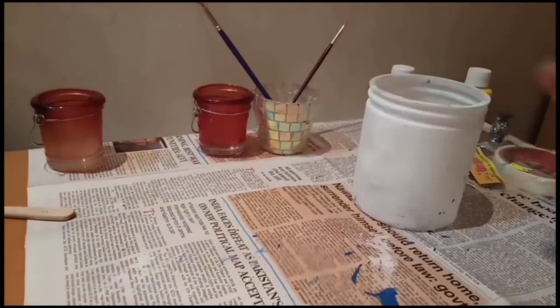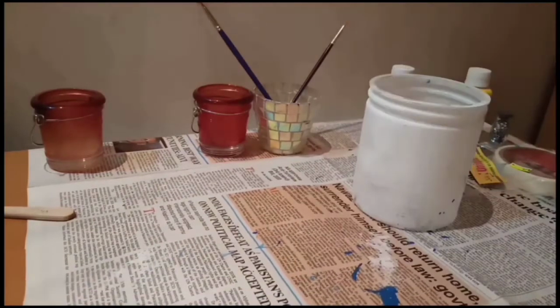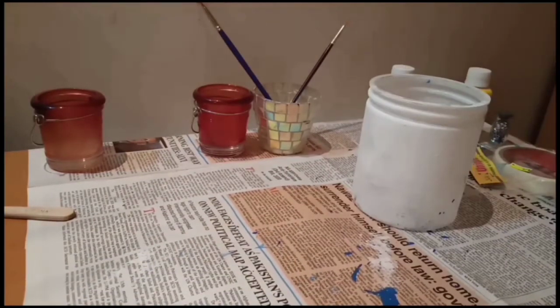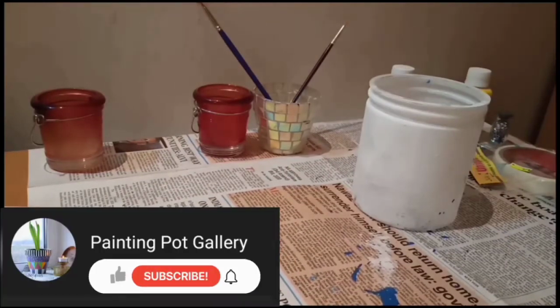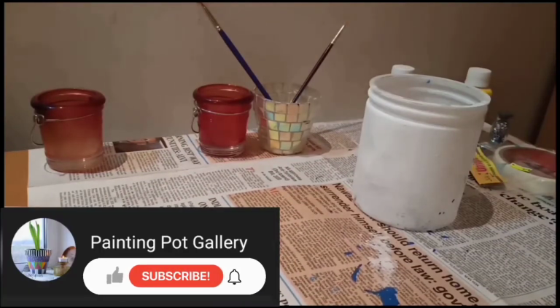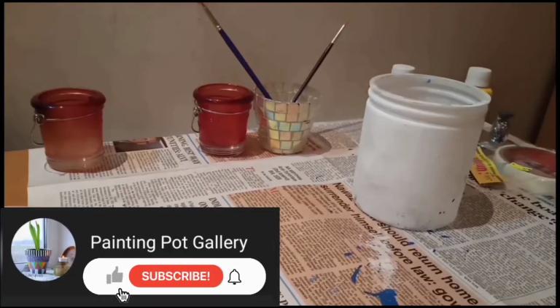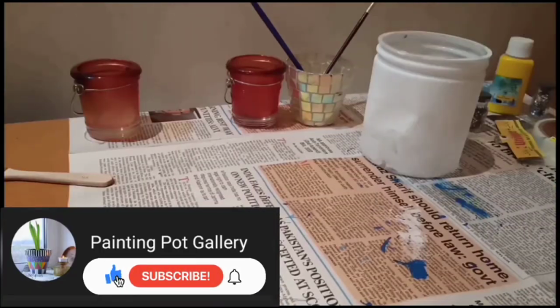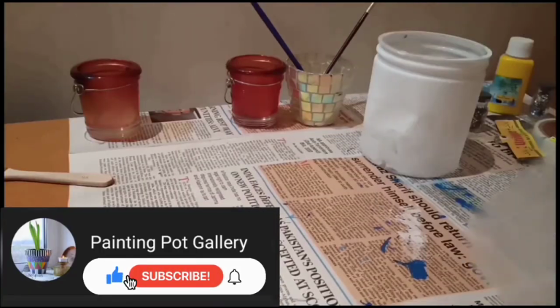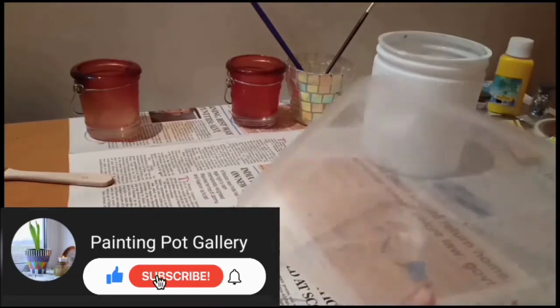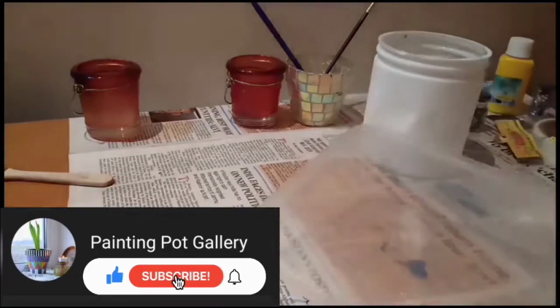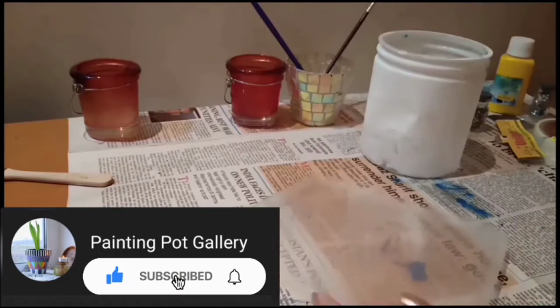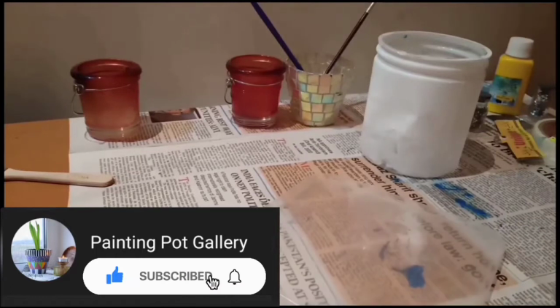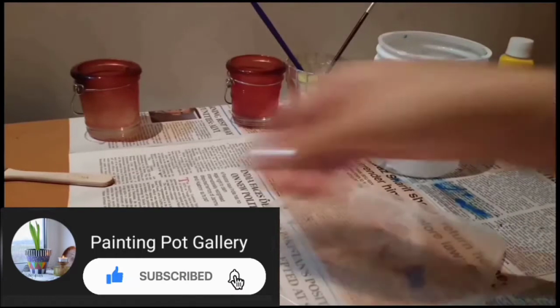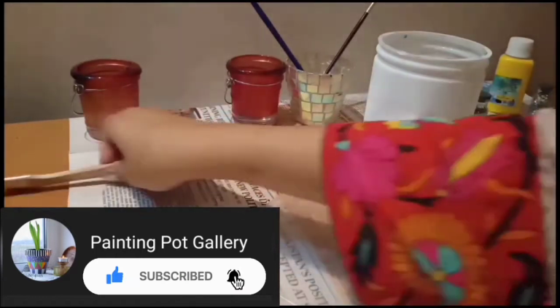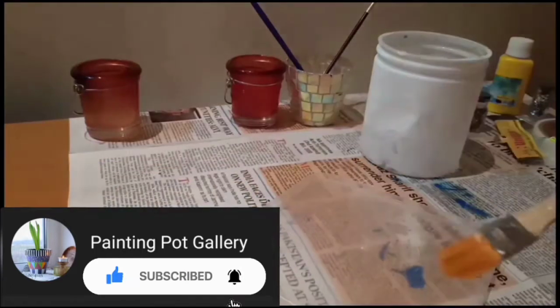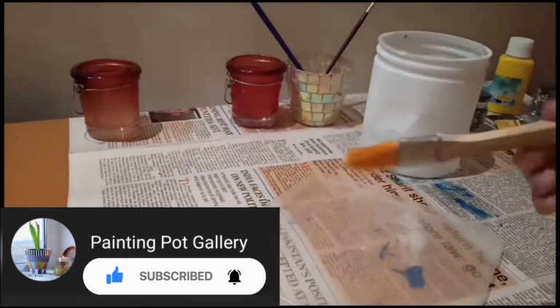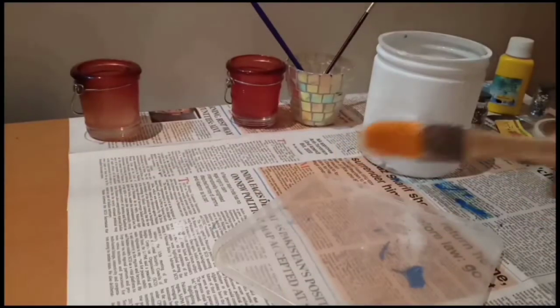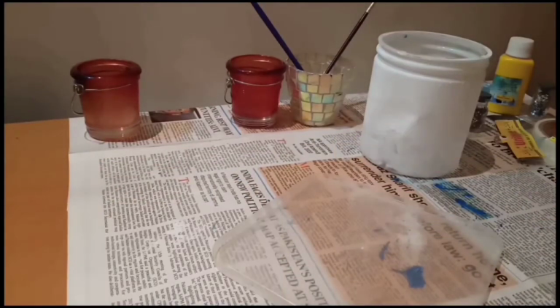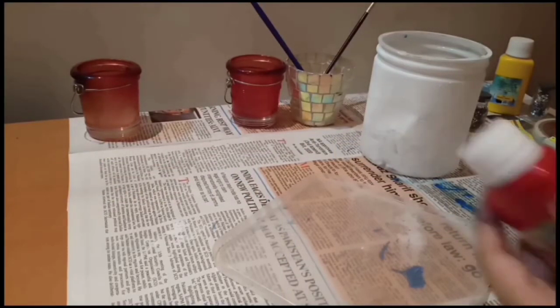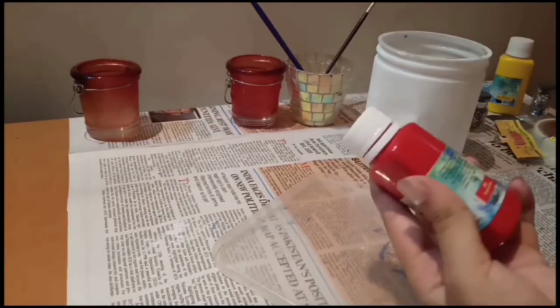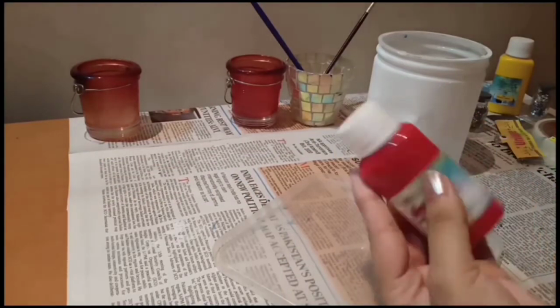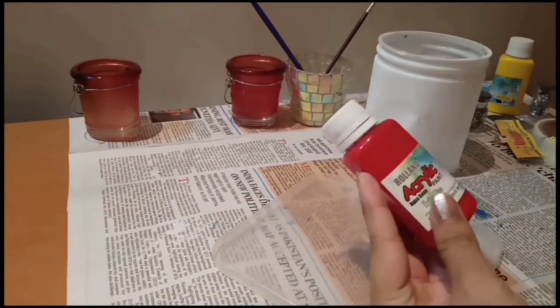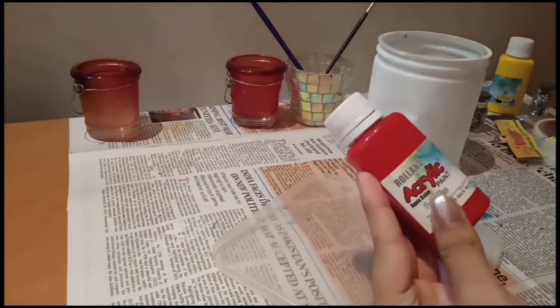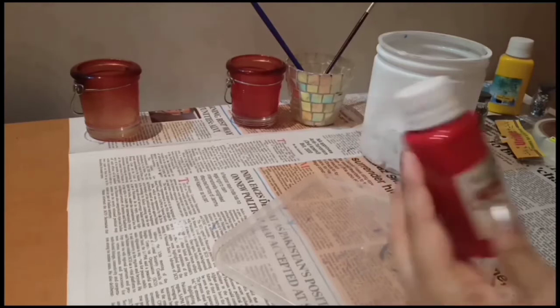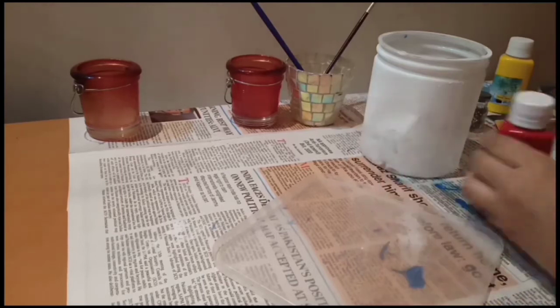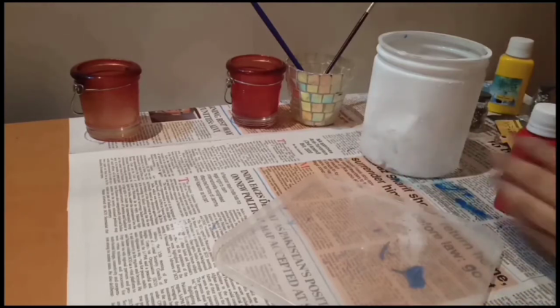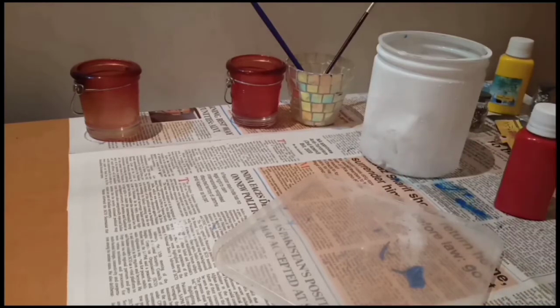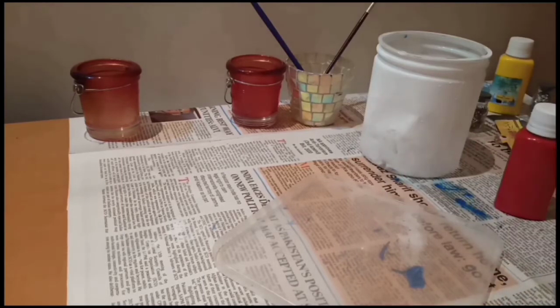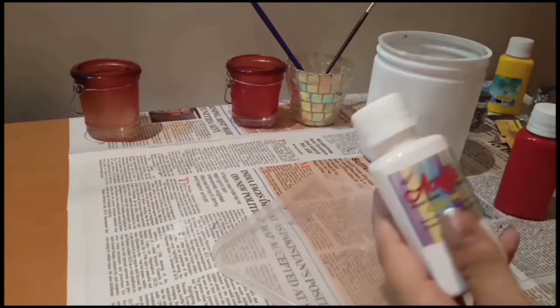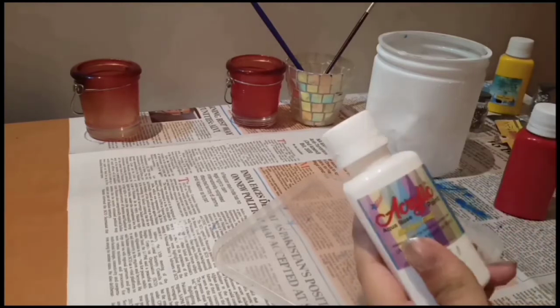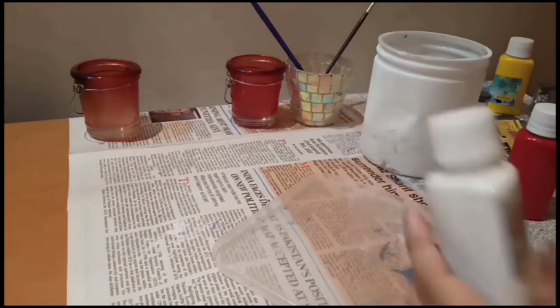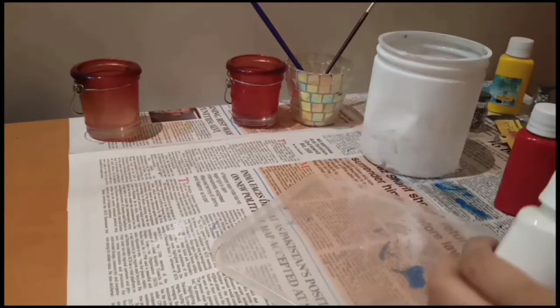Now we will apply a light pink paint. Again I want a flat brush. Because I have no pink color available, I will mix red acrylic paint and white acrylic paint to make pink.